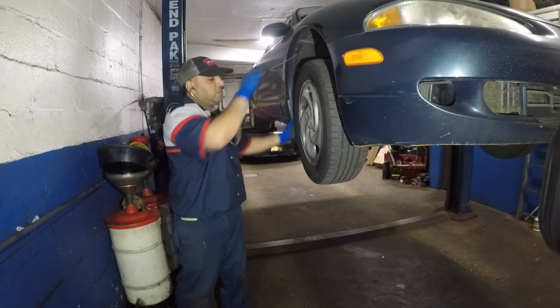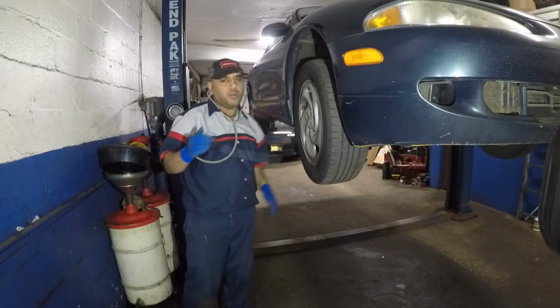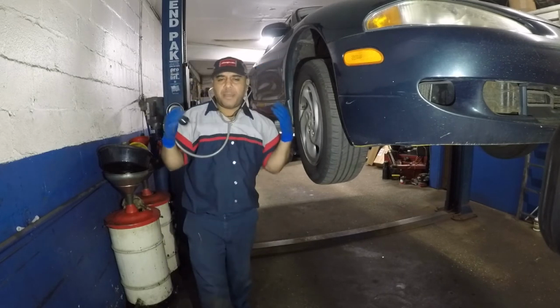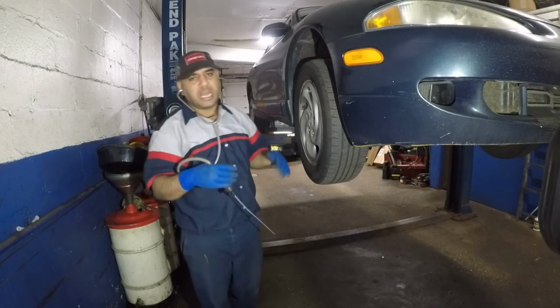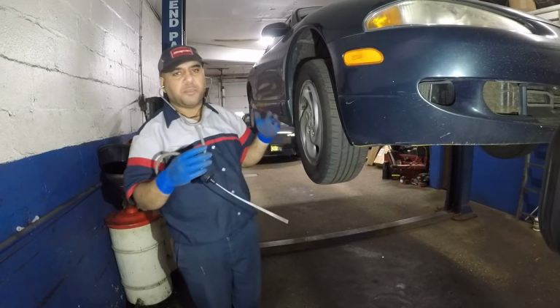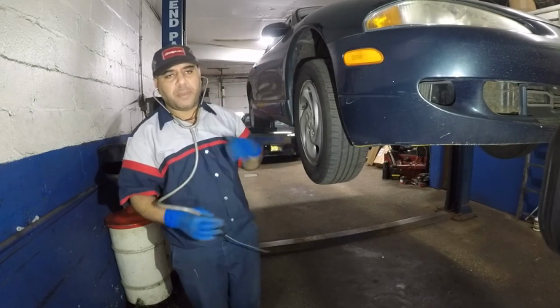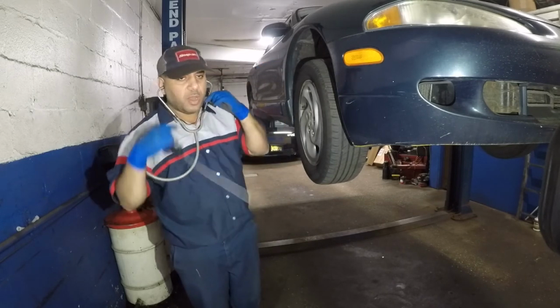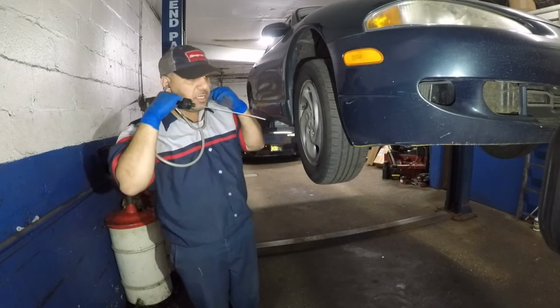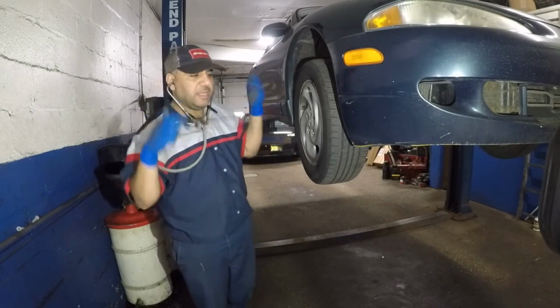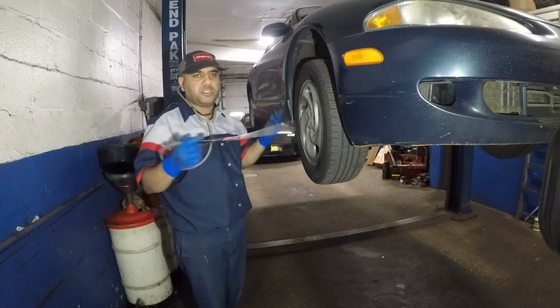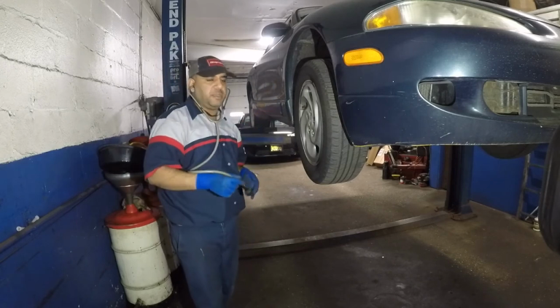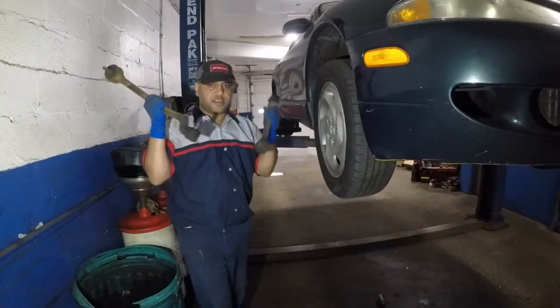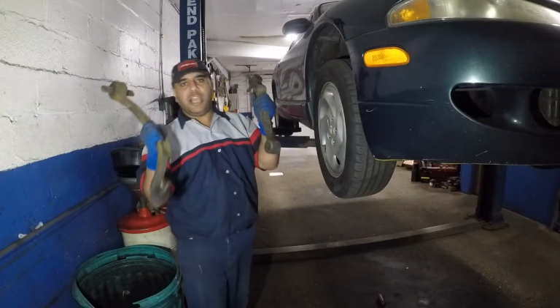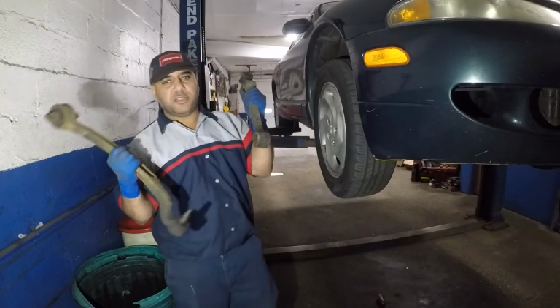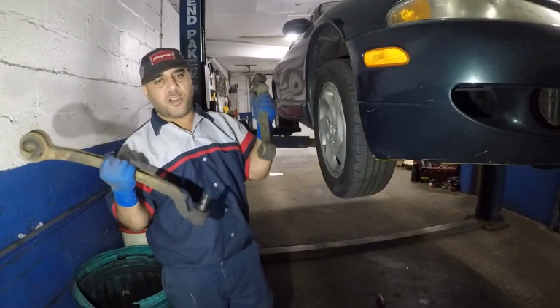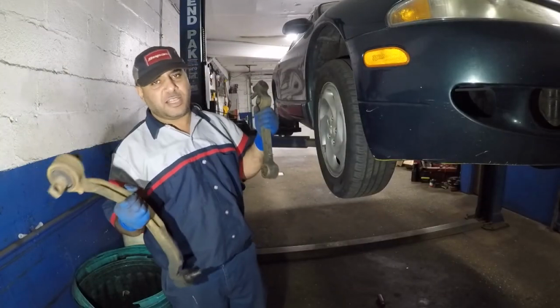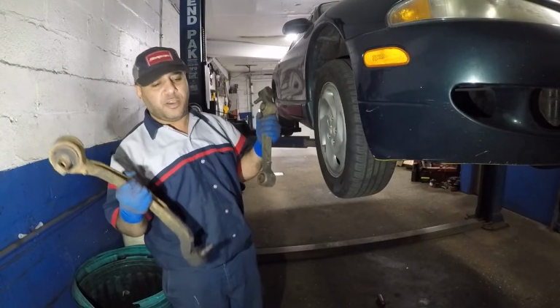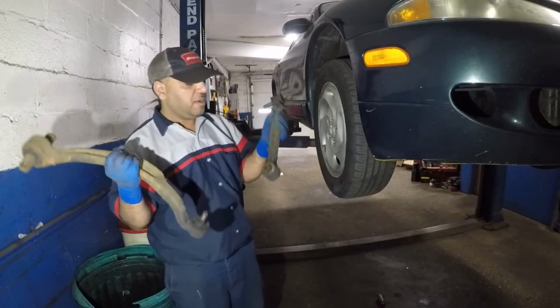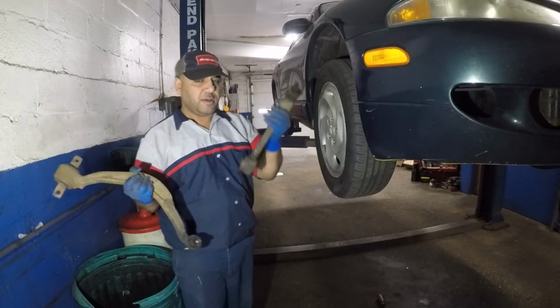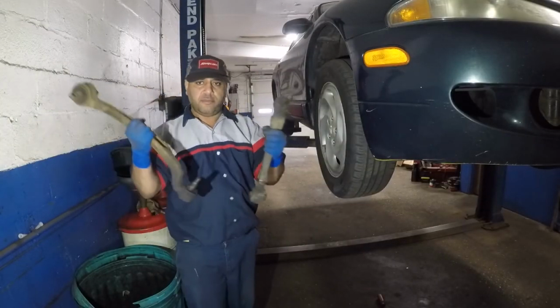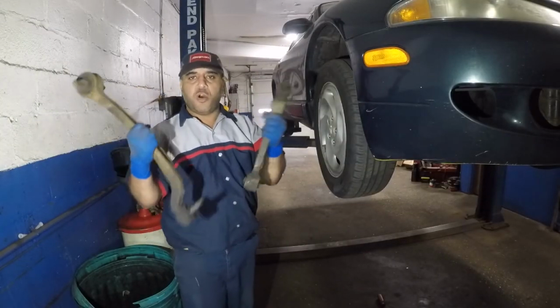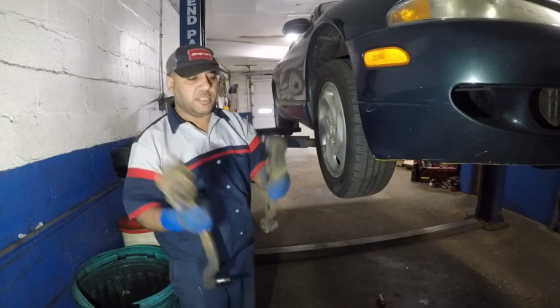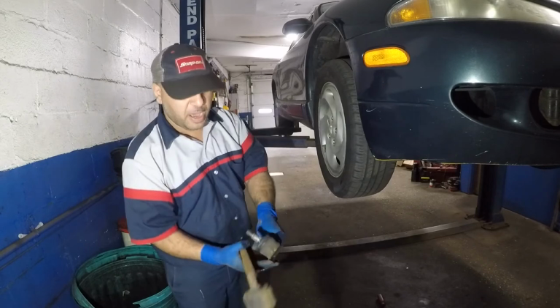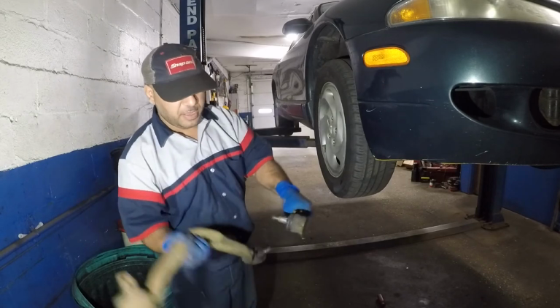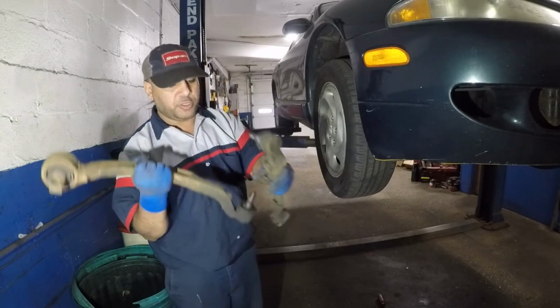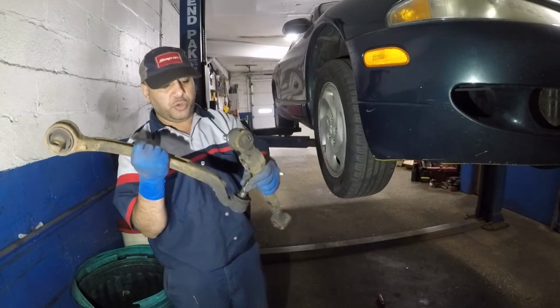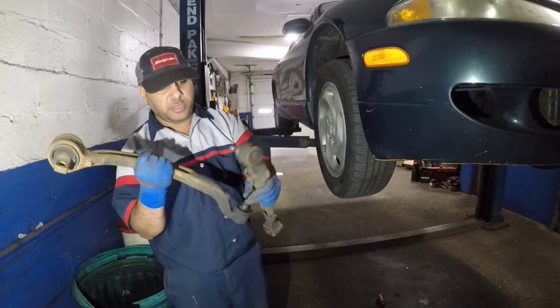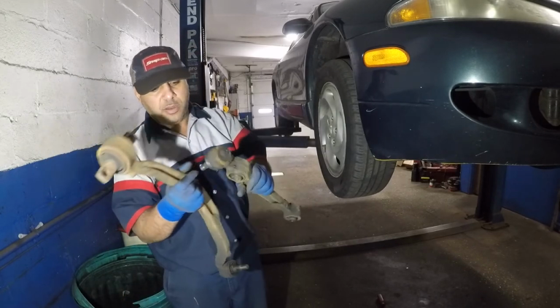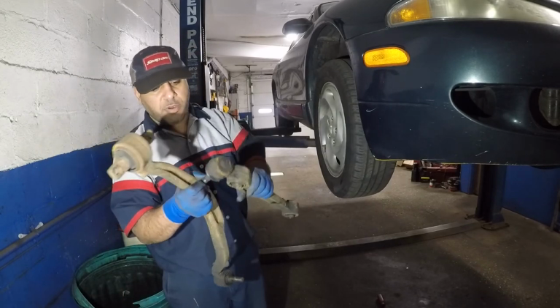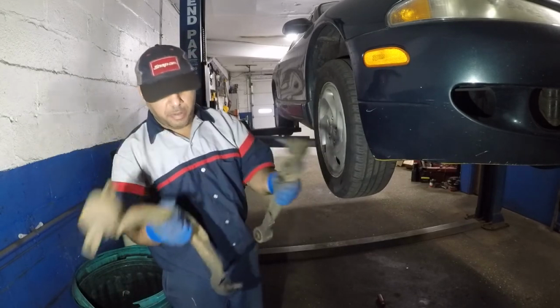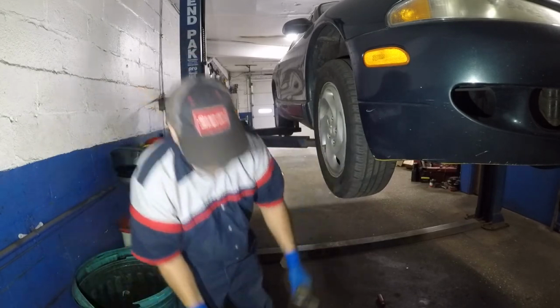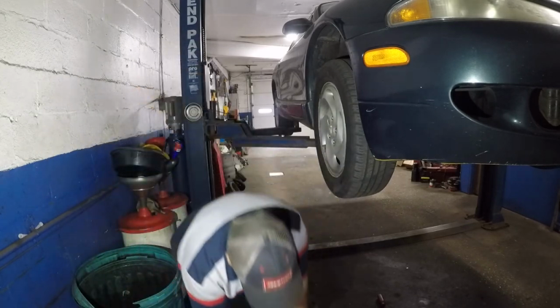So I might just knock out both bottom ones, and that's what it's gonna be — replace both of these arms. Check out the video. There's two arms at the bottom, and both of the joints were terrible anyway.